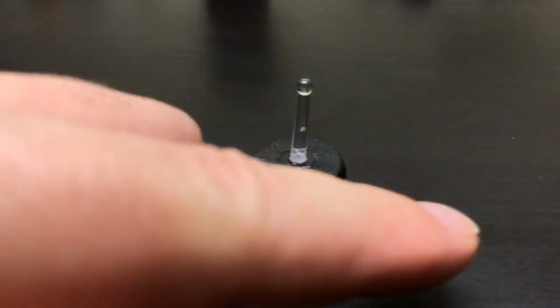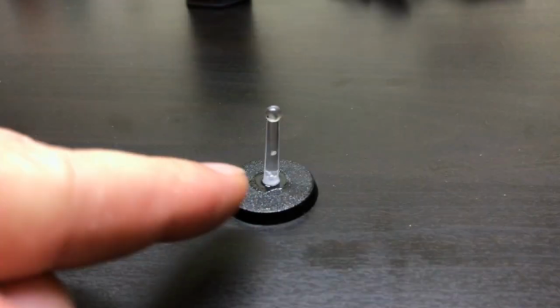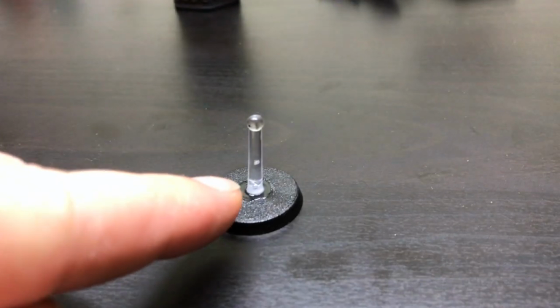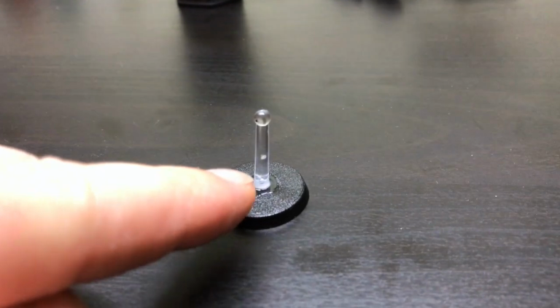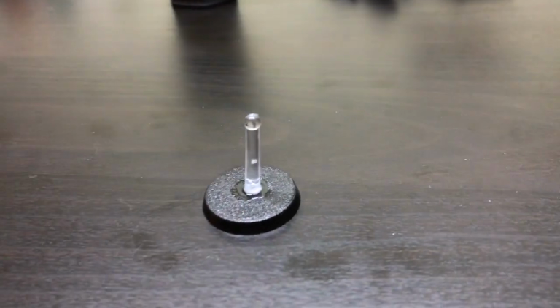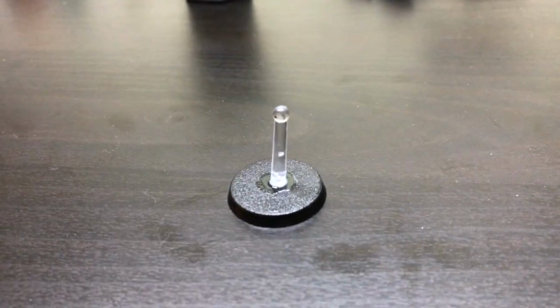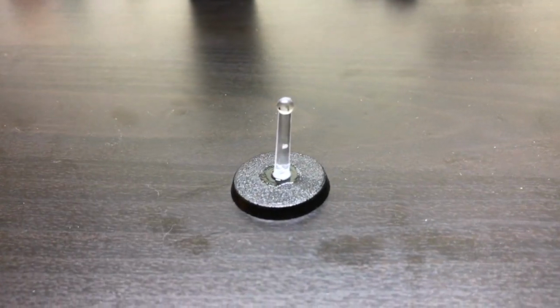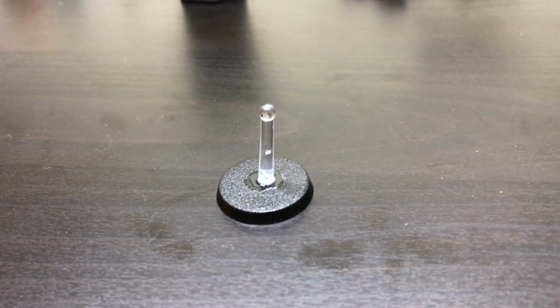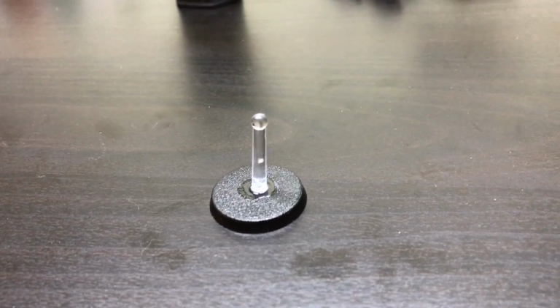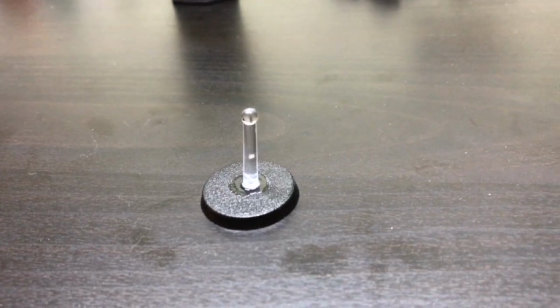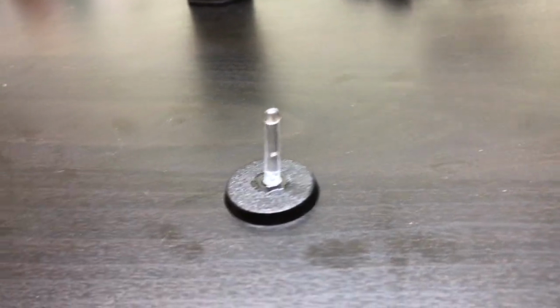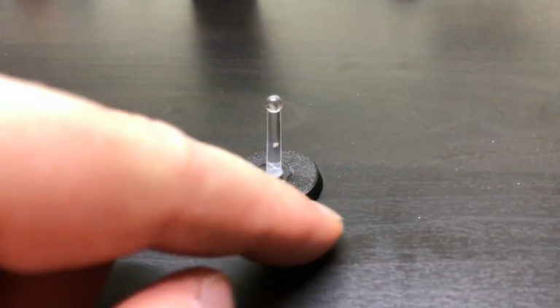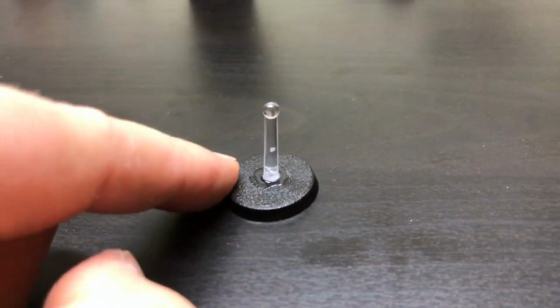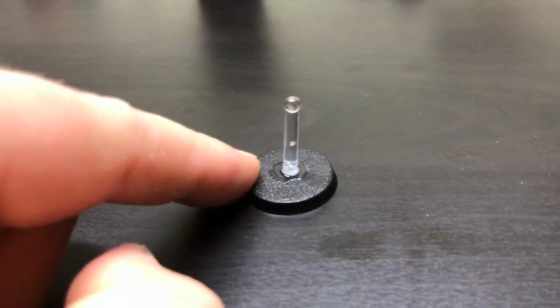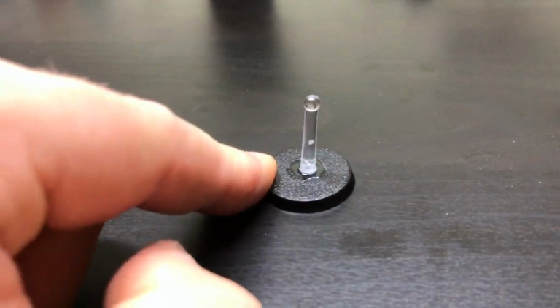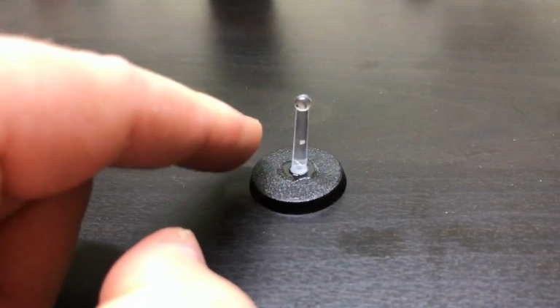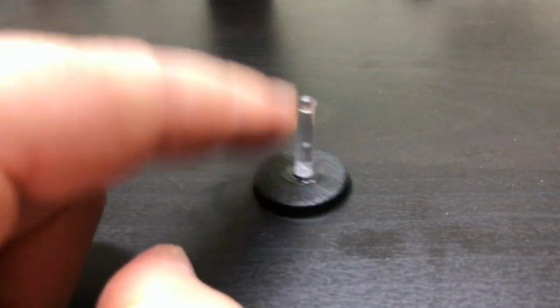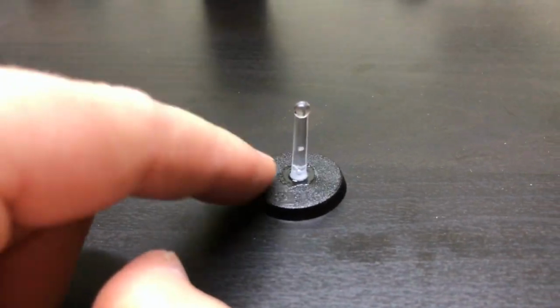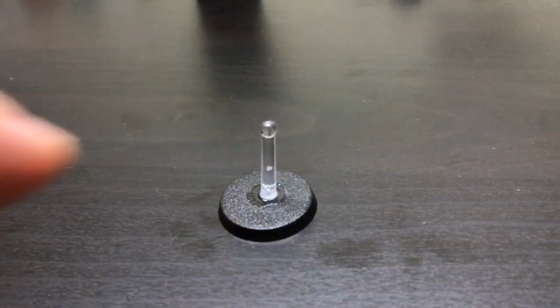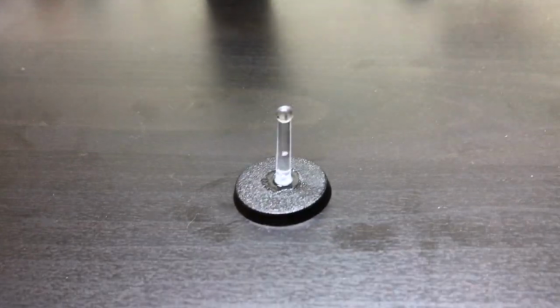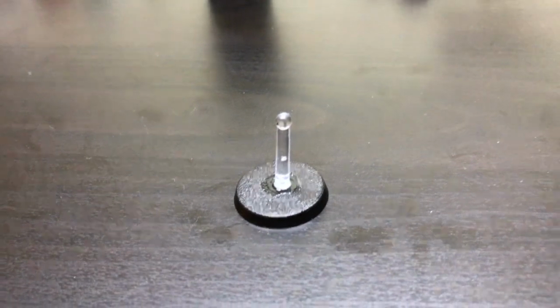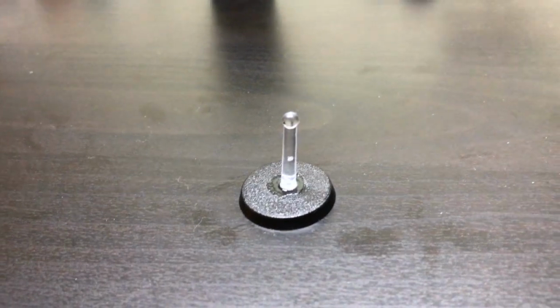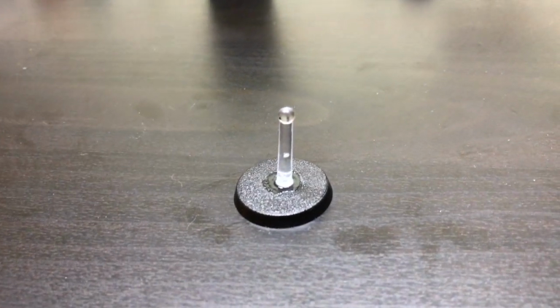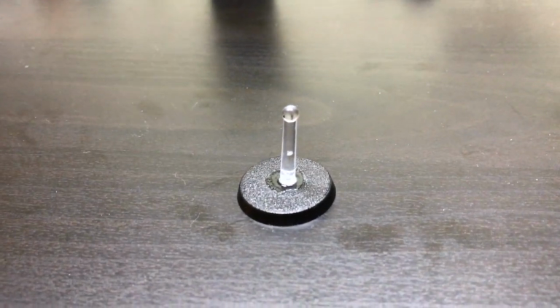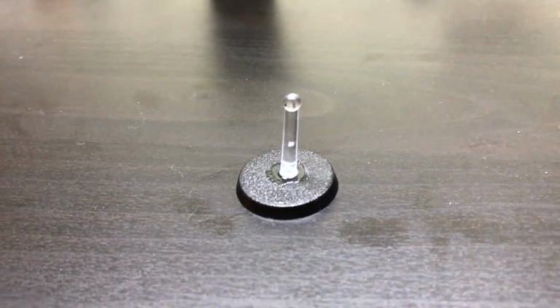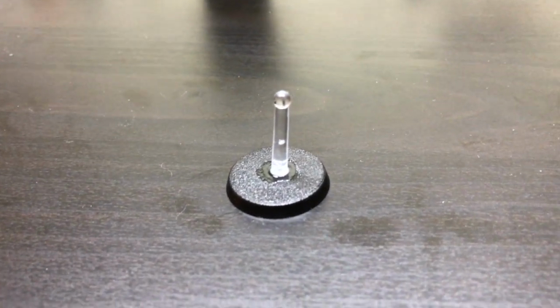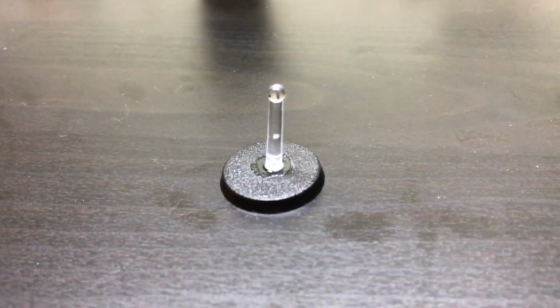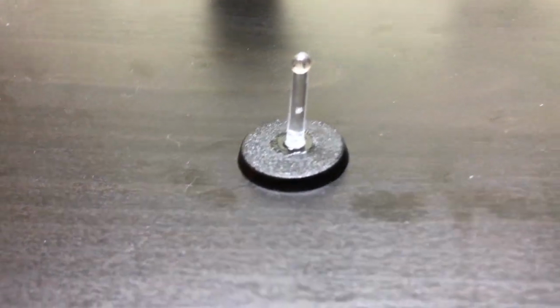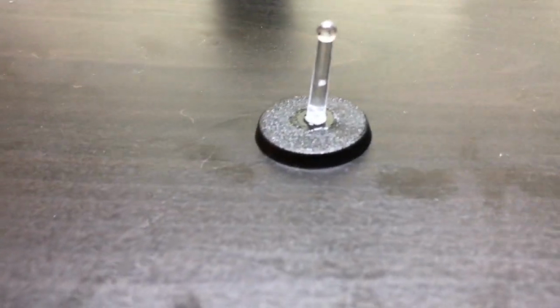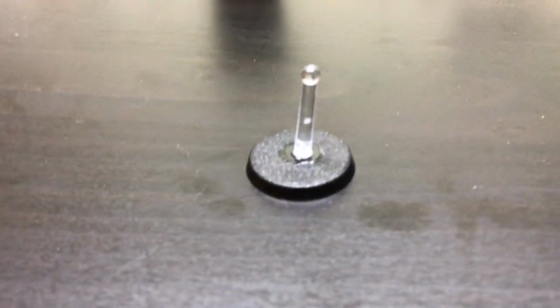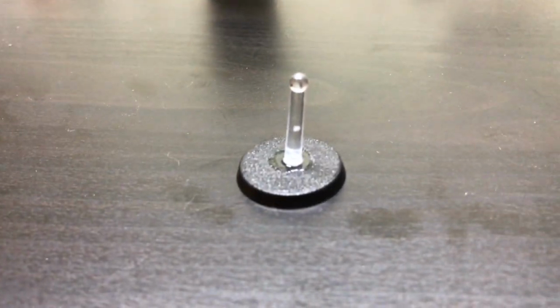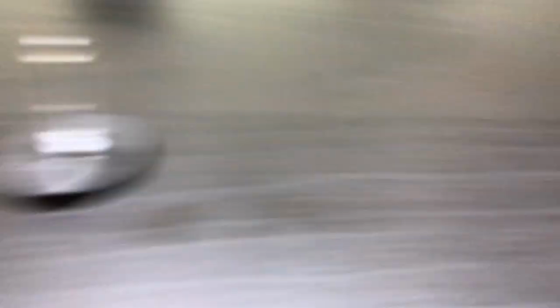What I did is cut the bottom of the post off, tidied it up a bit, put a load of glue on, and glued it to a 25mm base — and that means it will do a bit of magic.